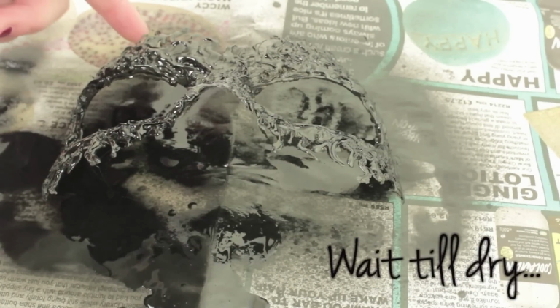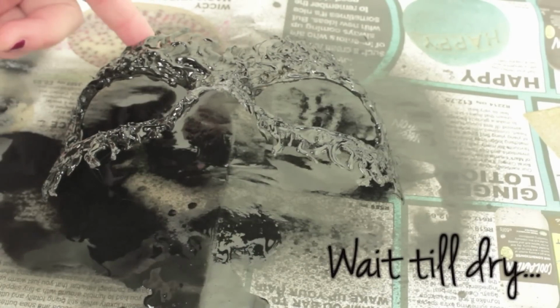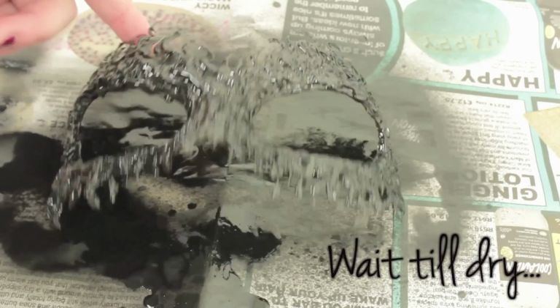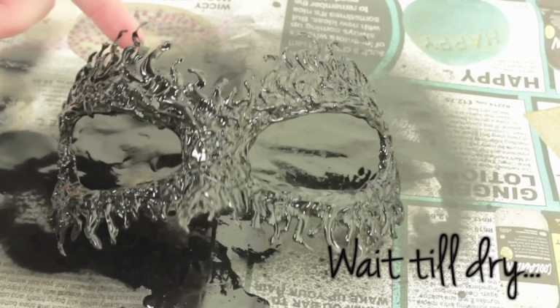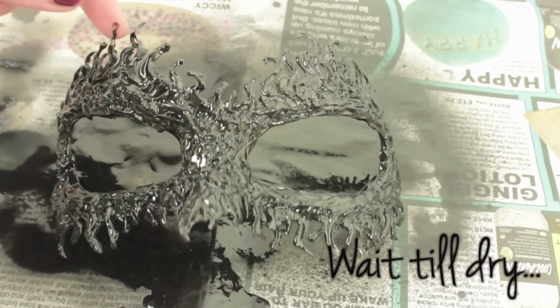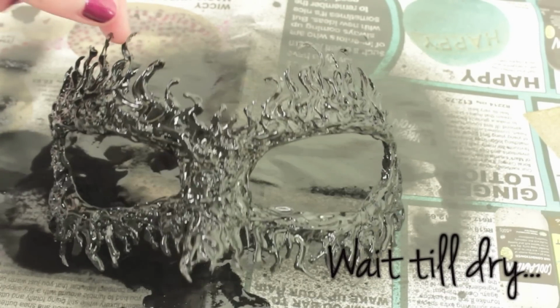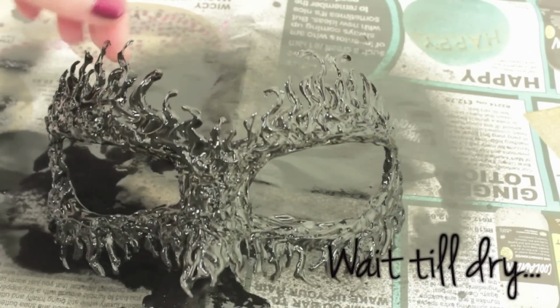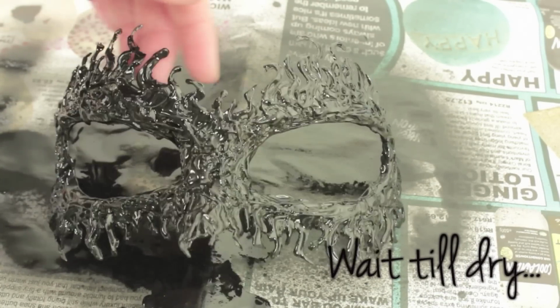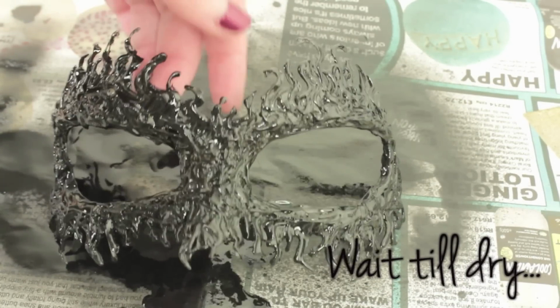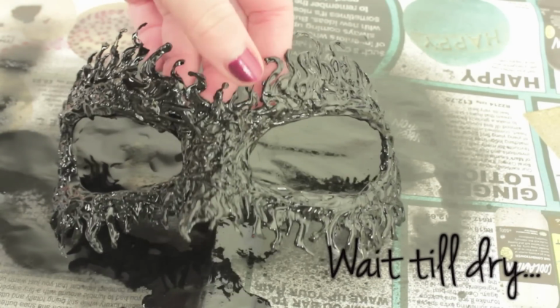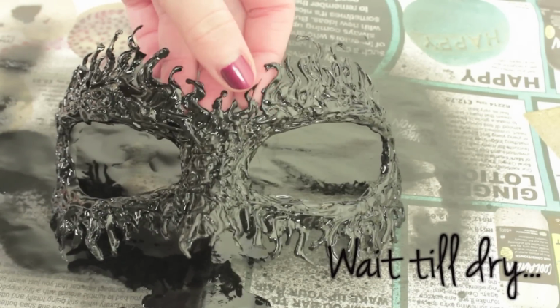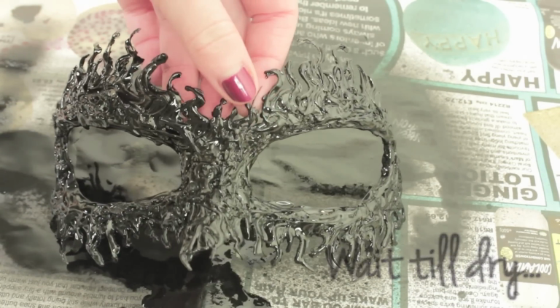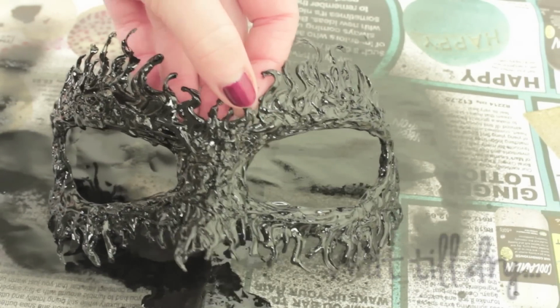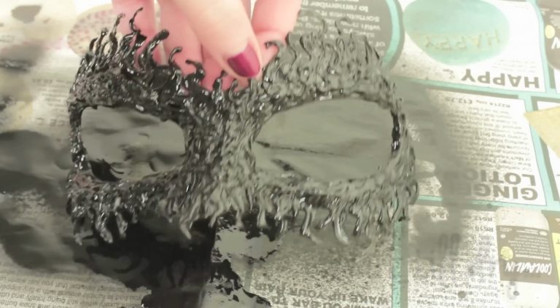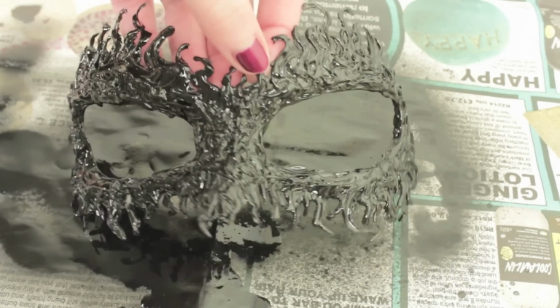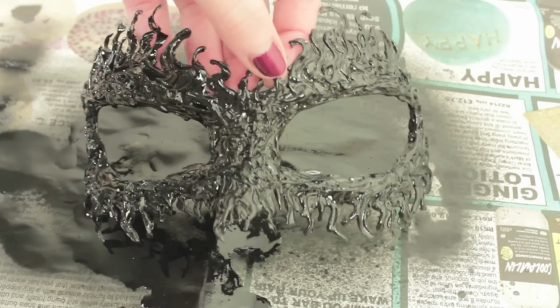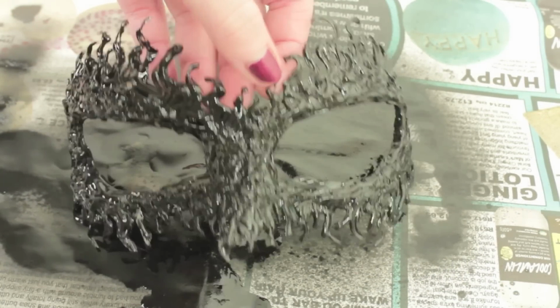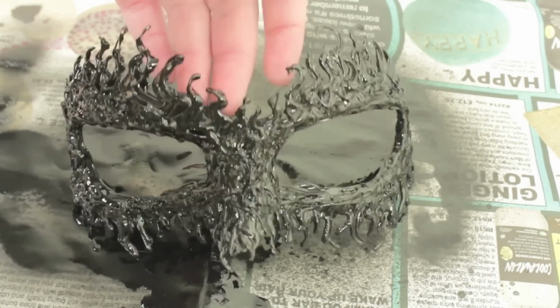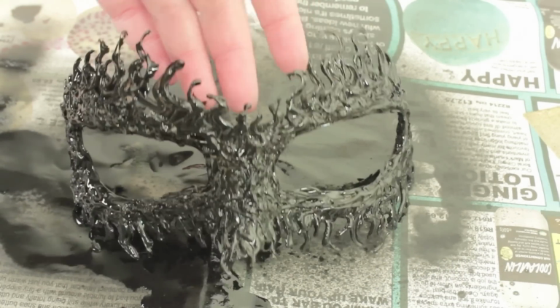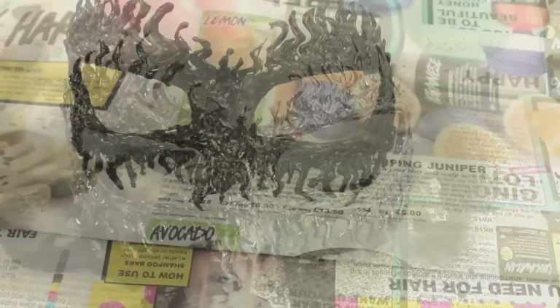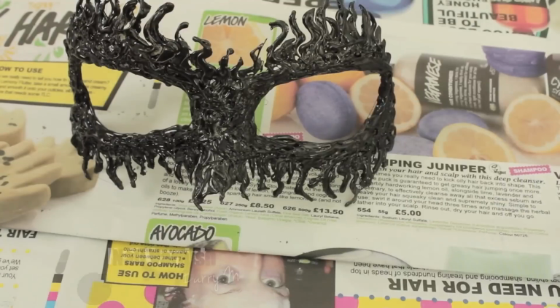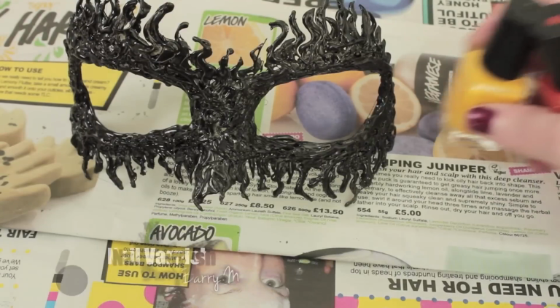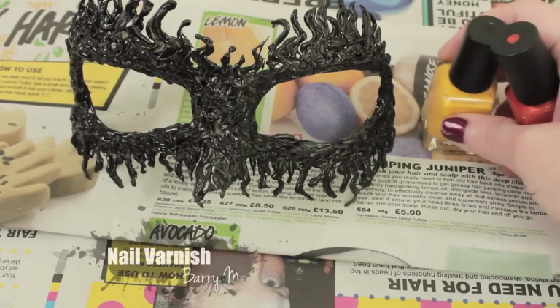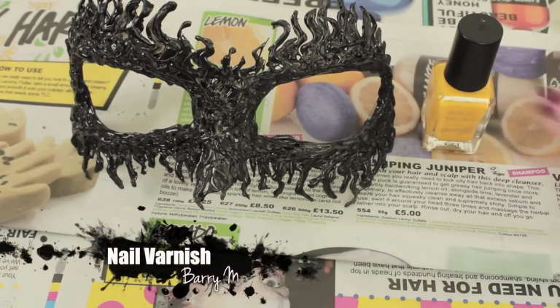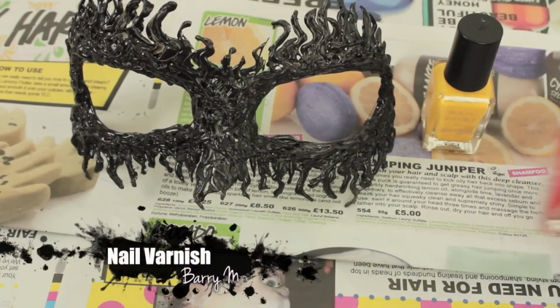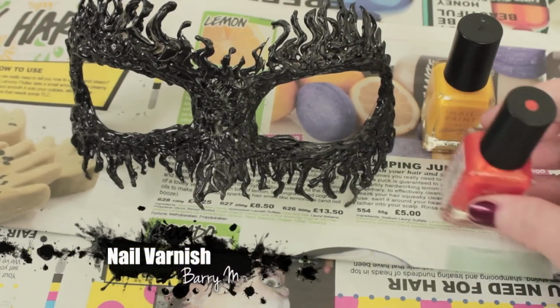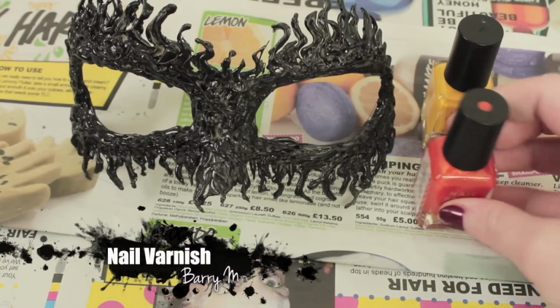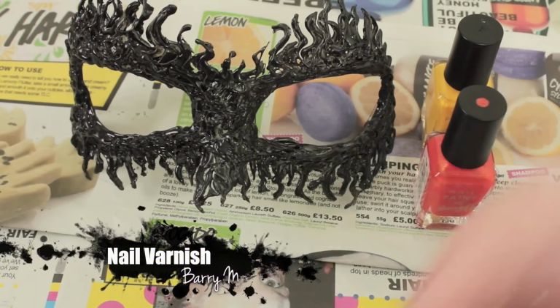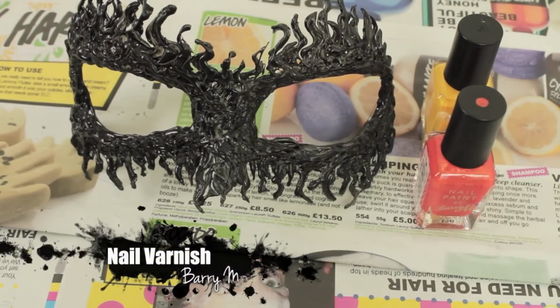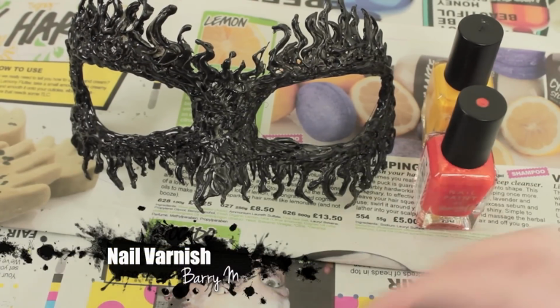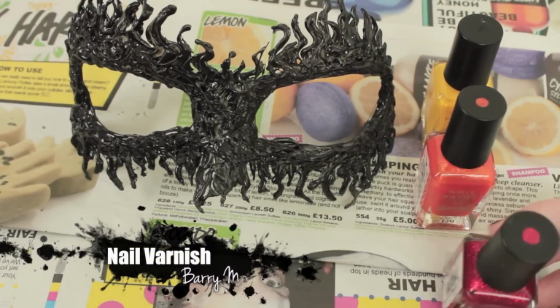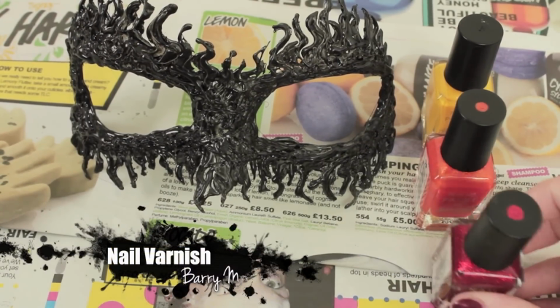Once you've taken it off the cast, spray paint it black — apply two coats and wait for it to dry. Then we're going to paint with three different colors: yellow, orange, and black.